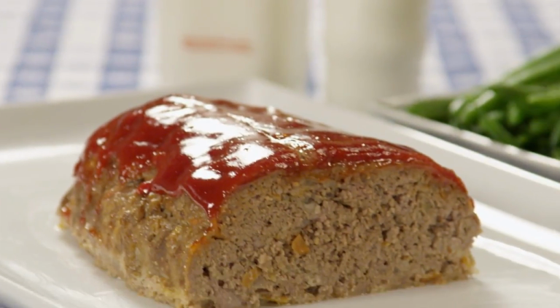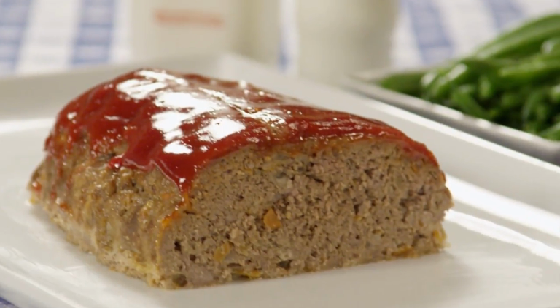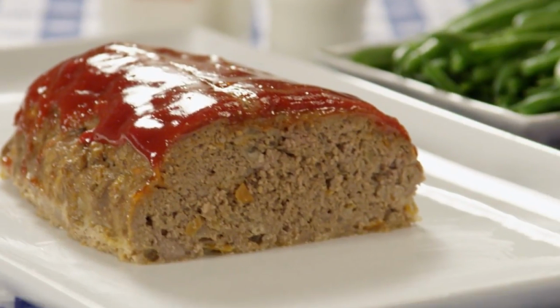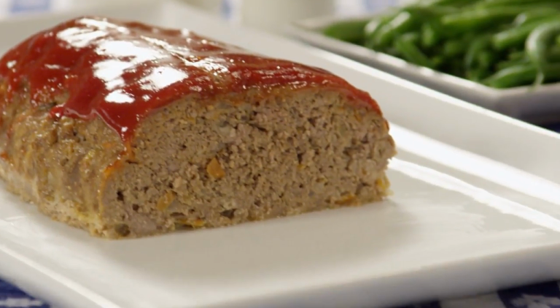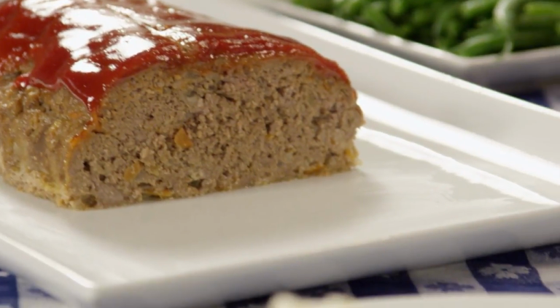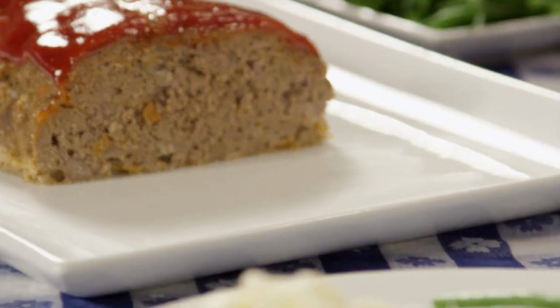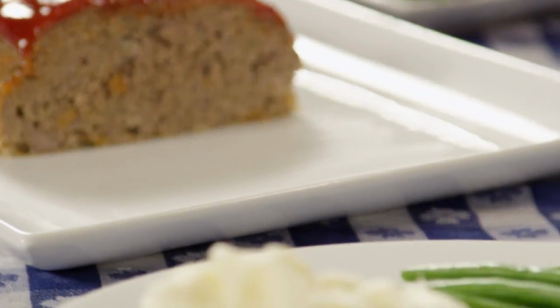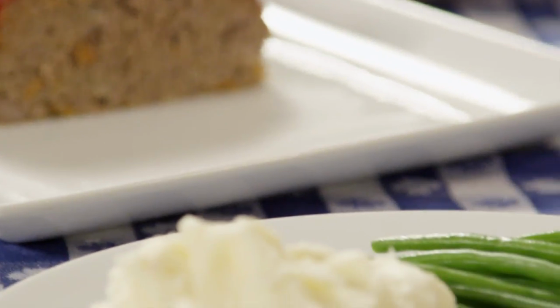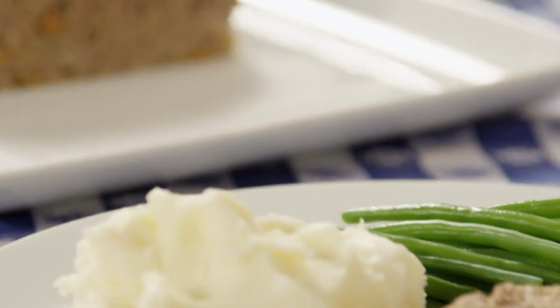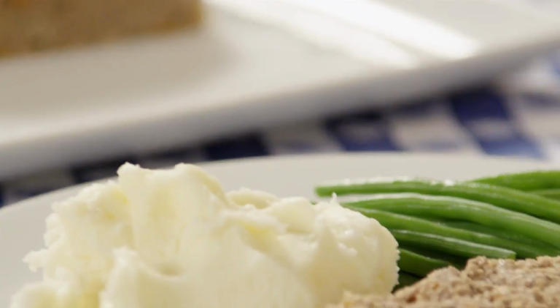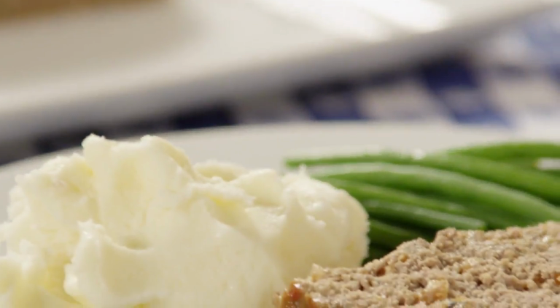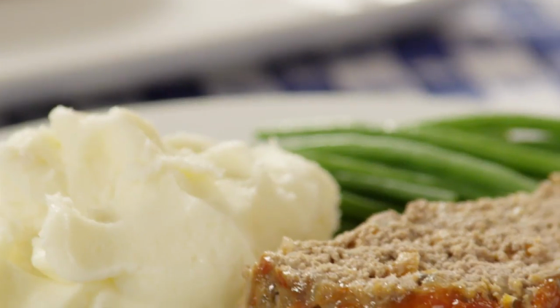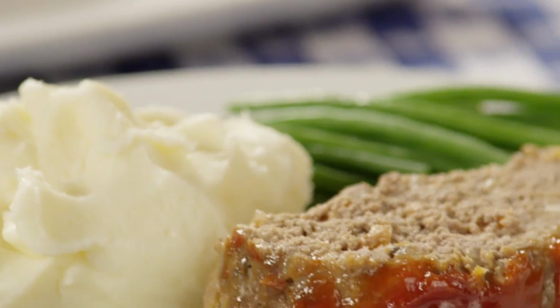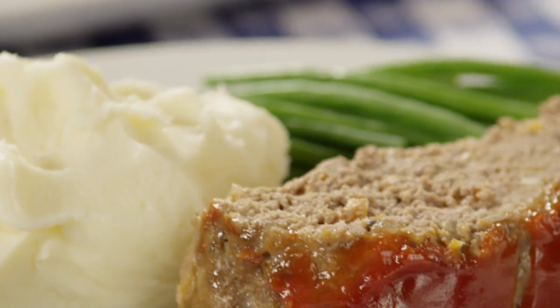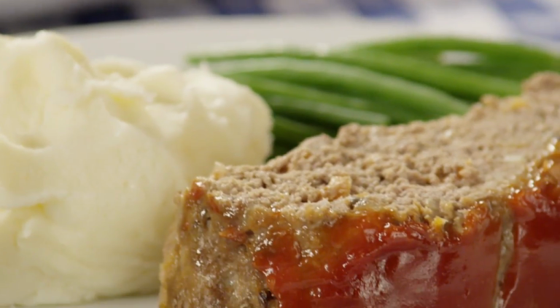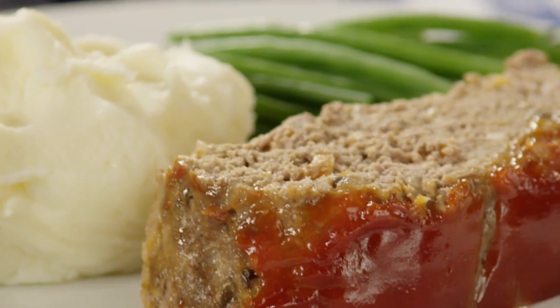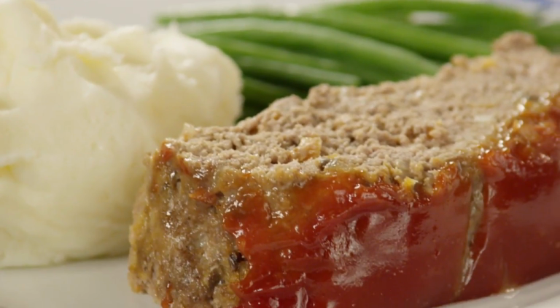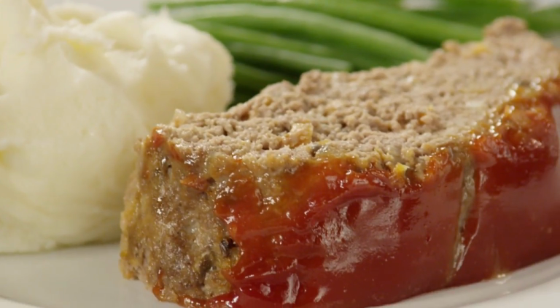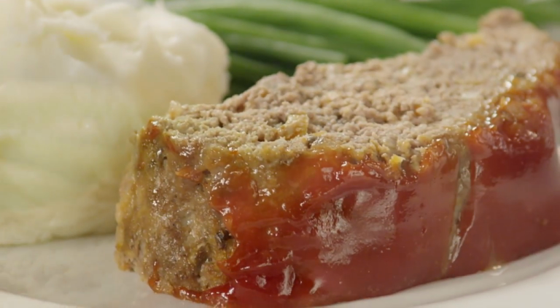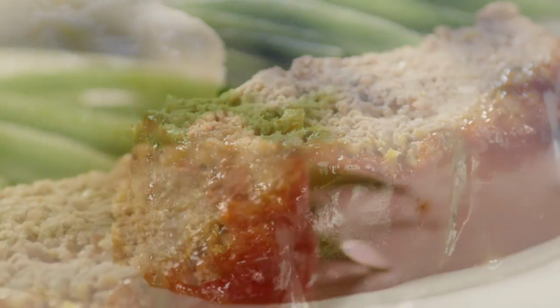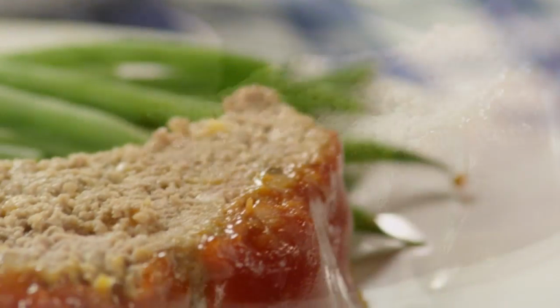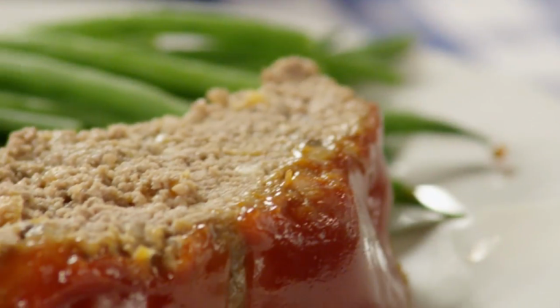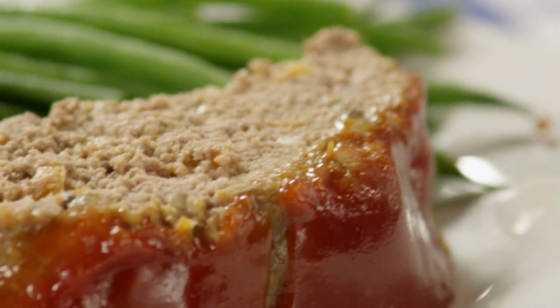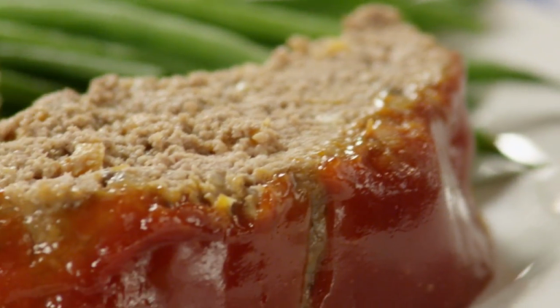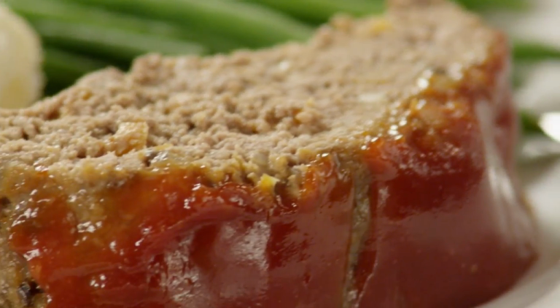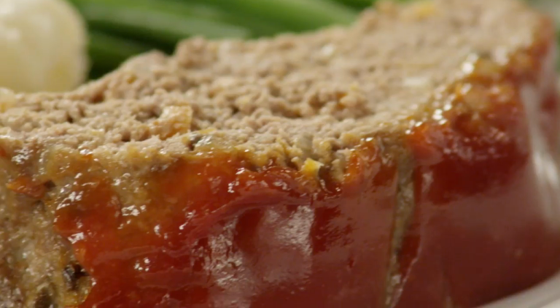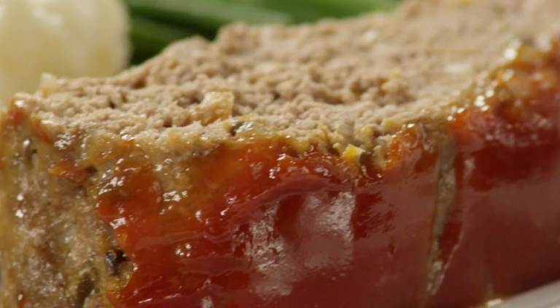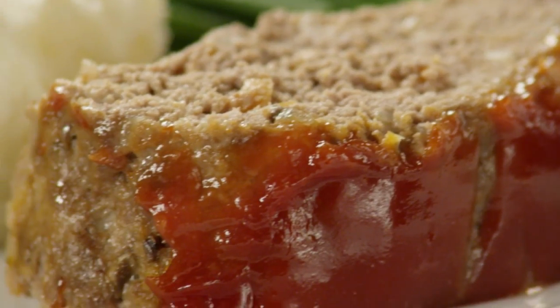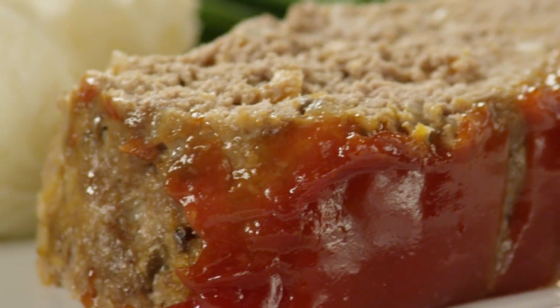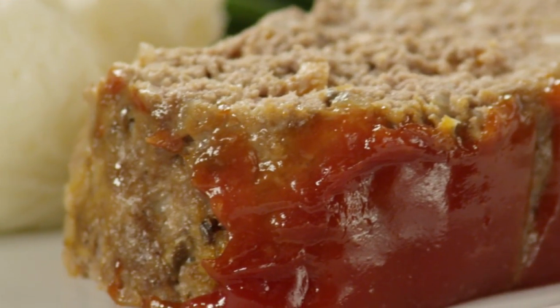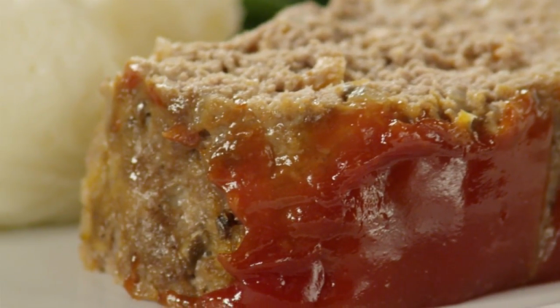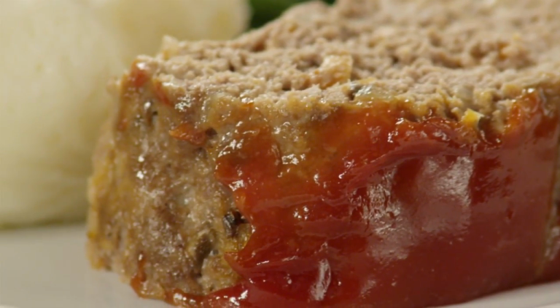There's nothing quite like meatloaf when you're in the mood for a comforting home-cooked meal. This recipe makes a hearty, veggie-packed meatloaf with a sweet and tangy mustard glaze. Be prepared, everyone will be asking for seconds.